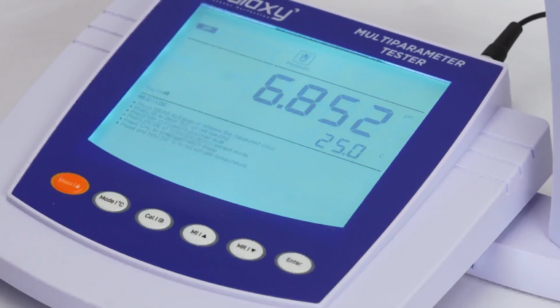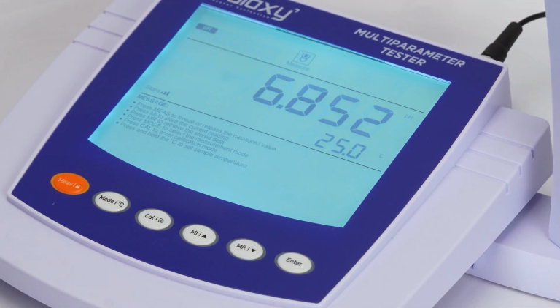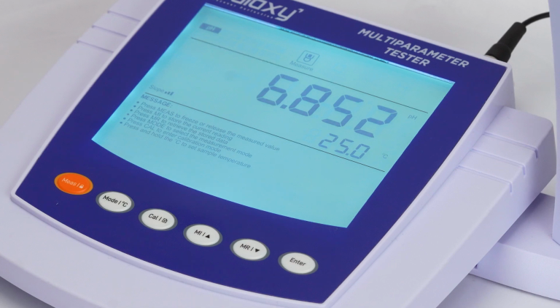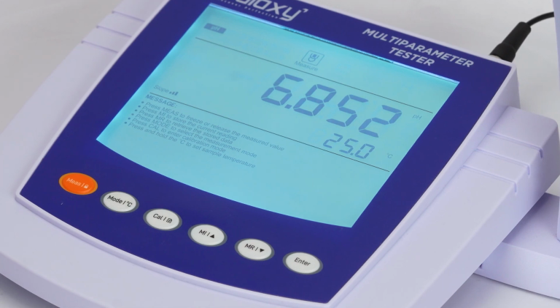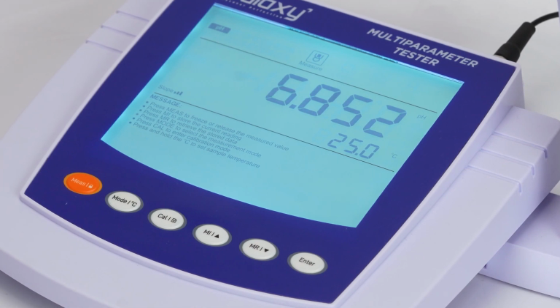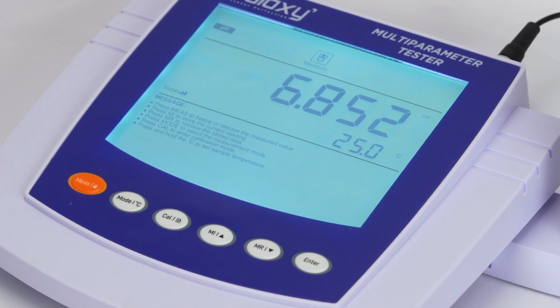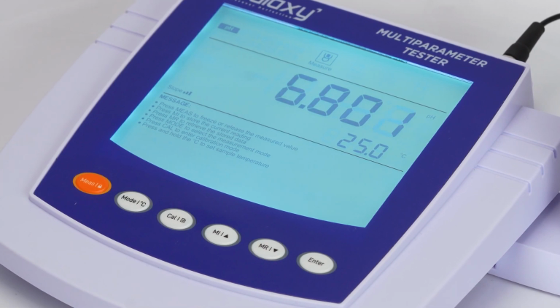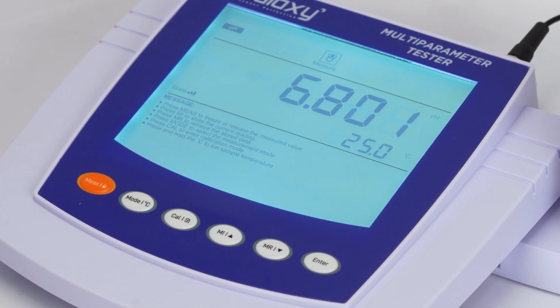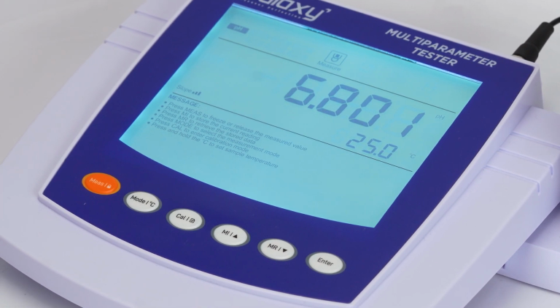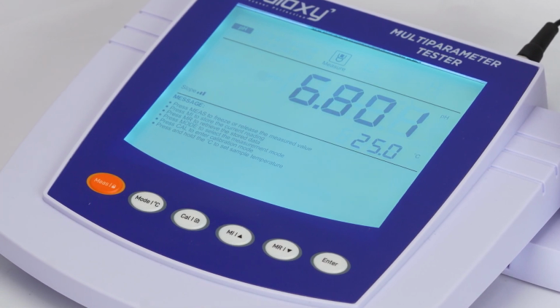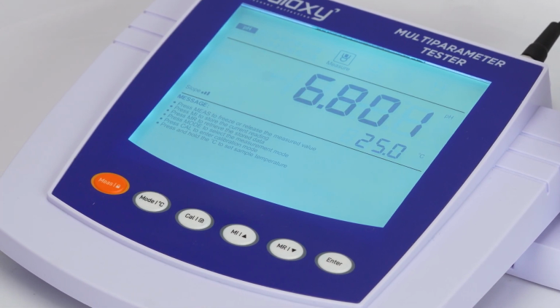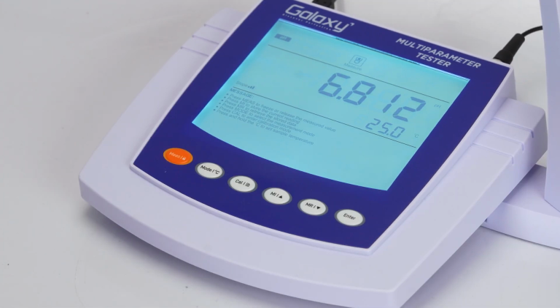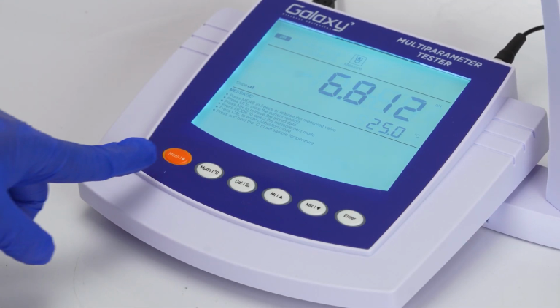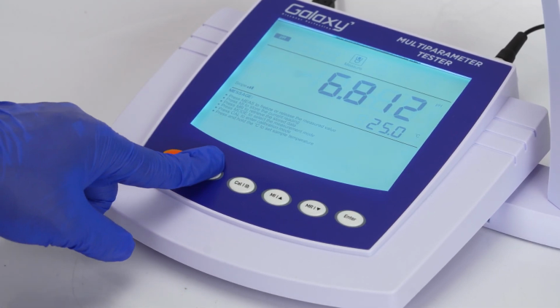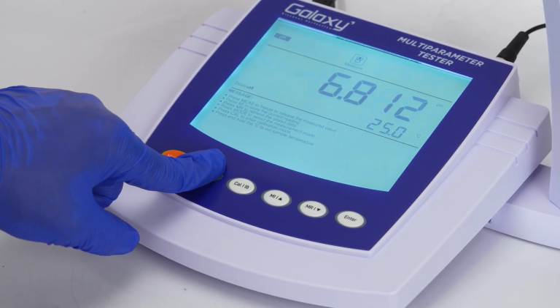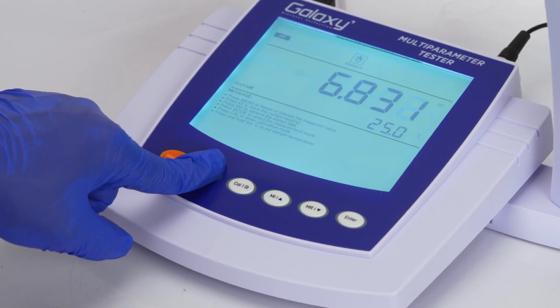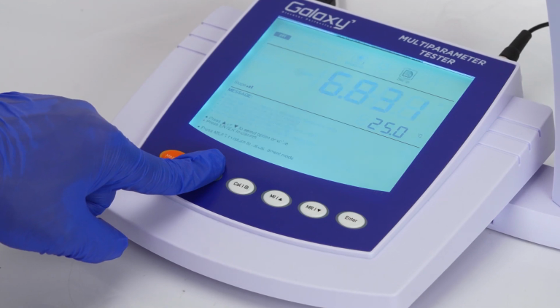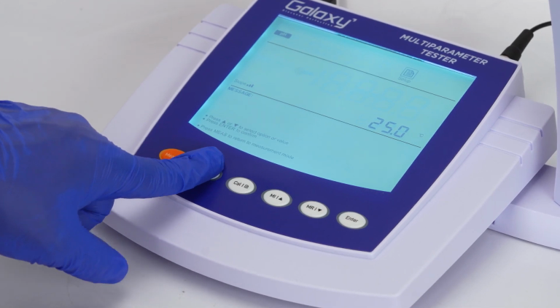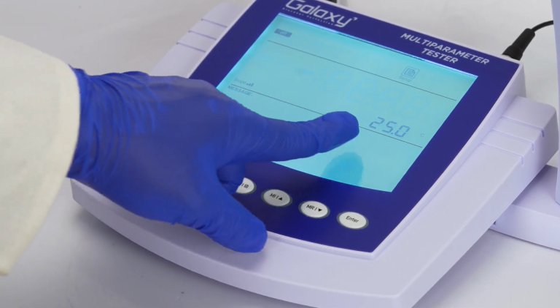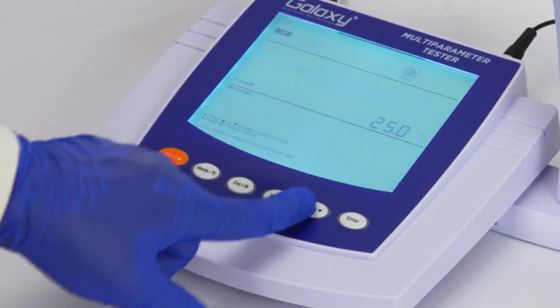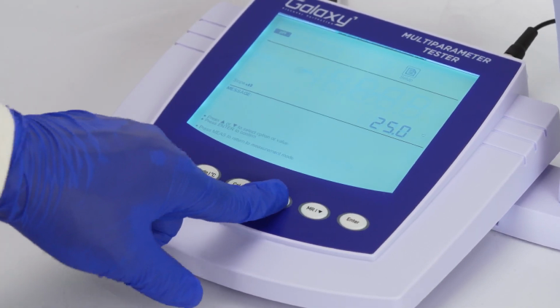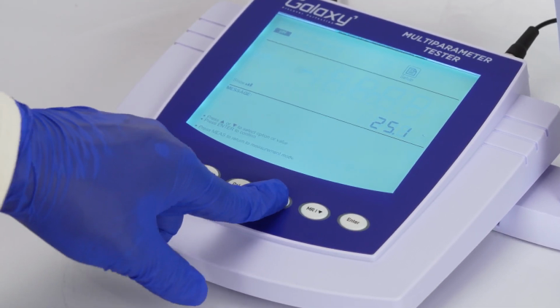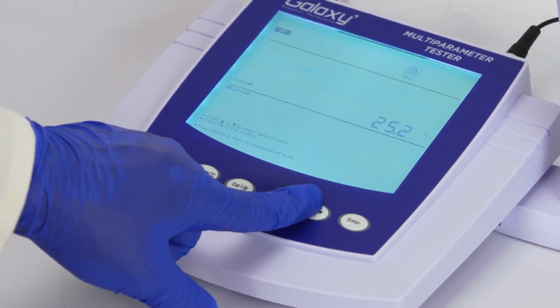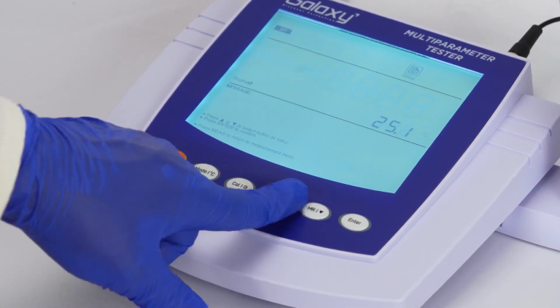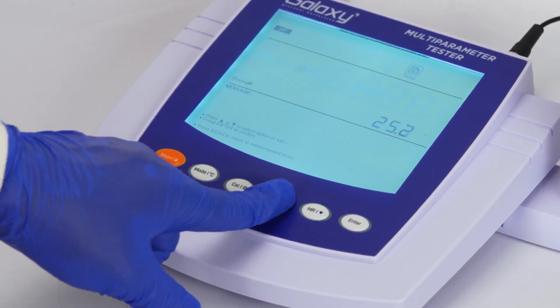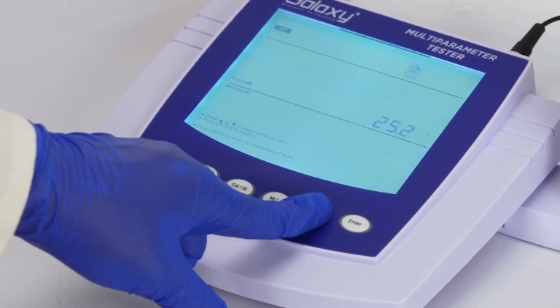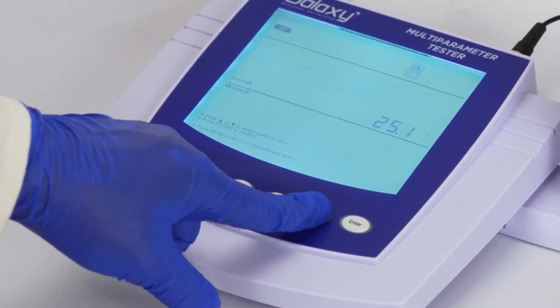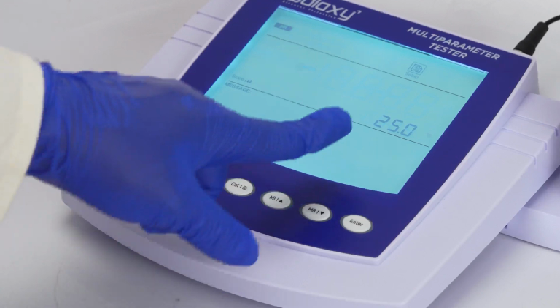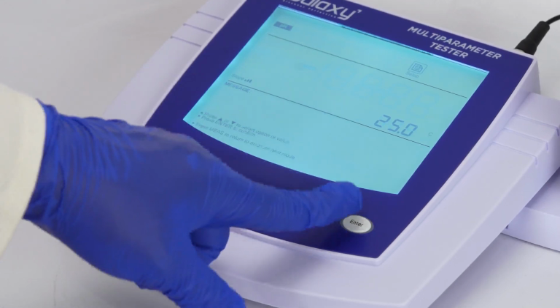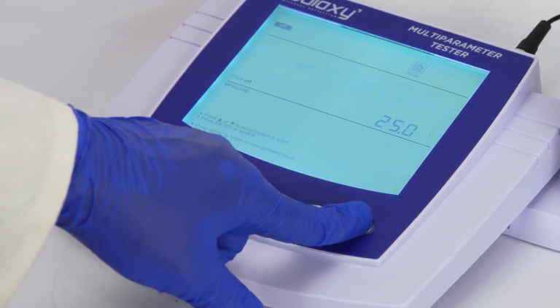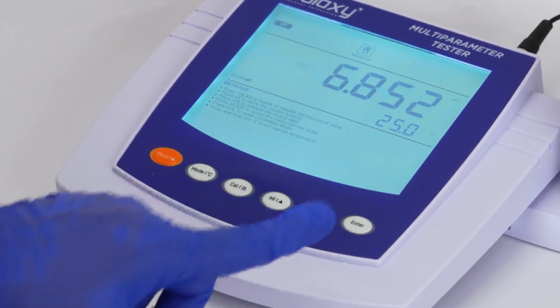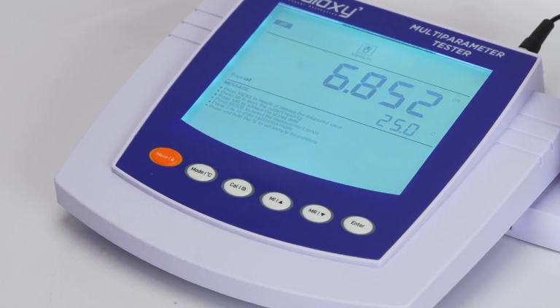If the temperature probe isn't detected, the meter switches to manual mode. Hold the mode key, adjust the temperature using the up or down keys, and press enter to save.